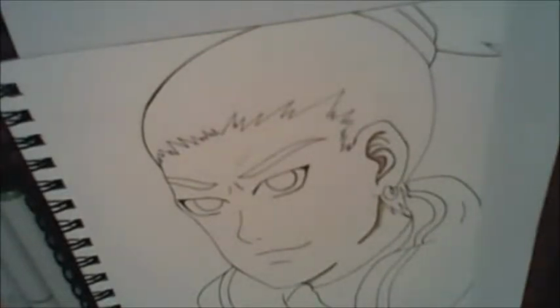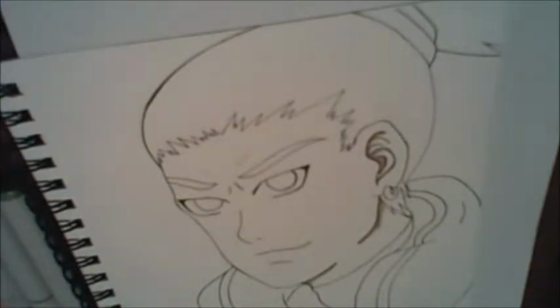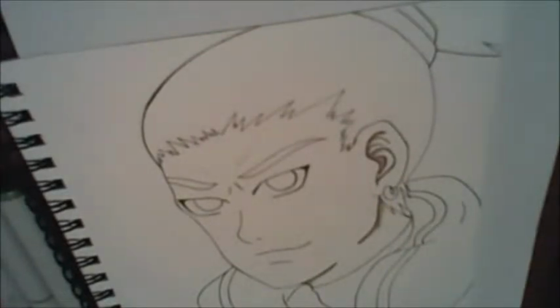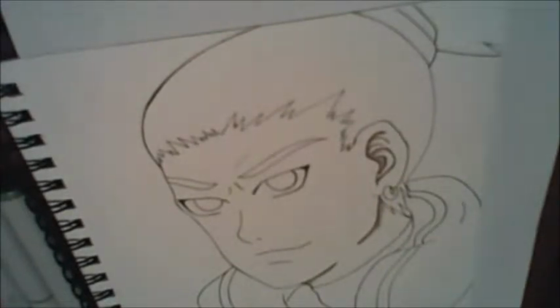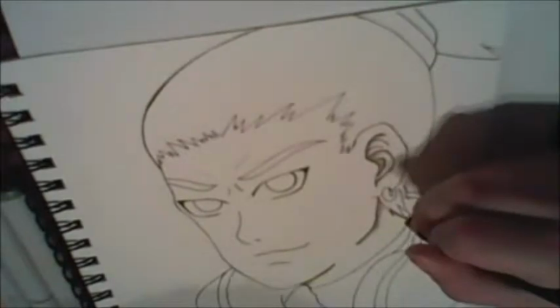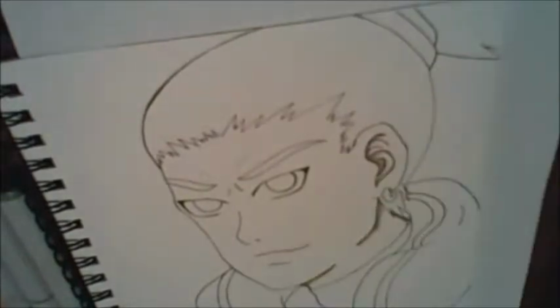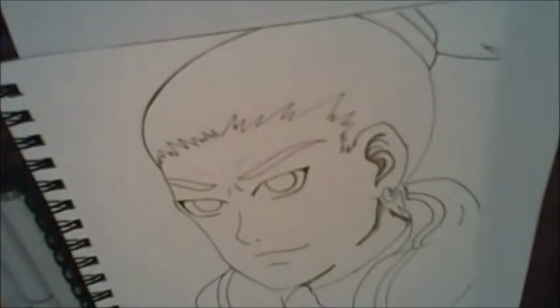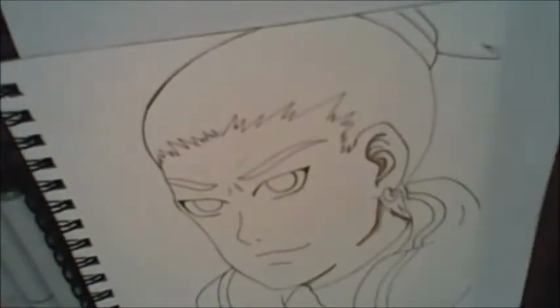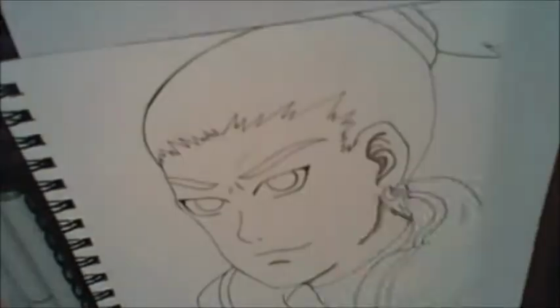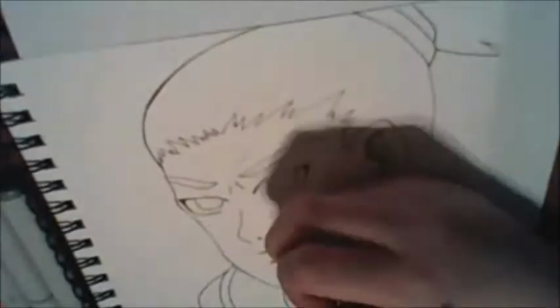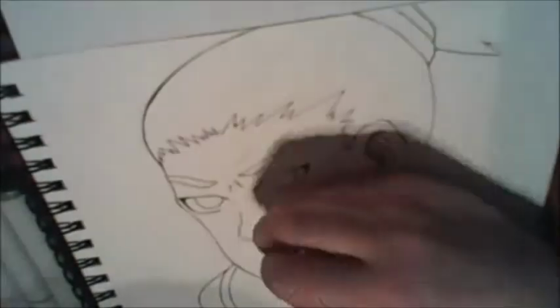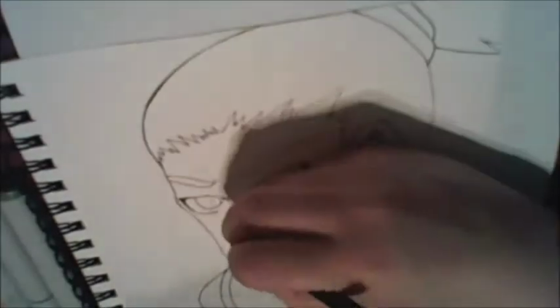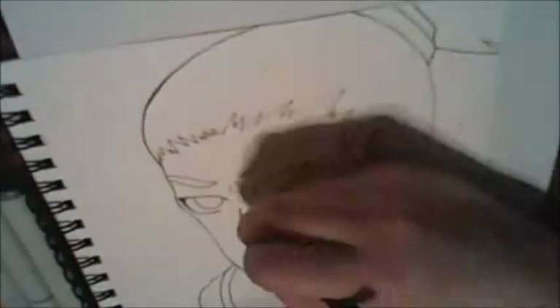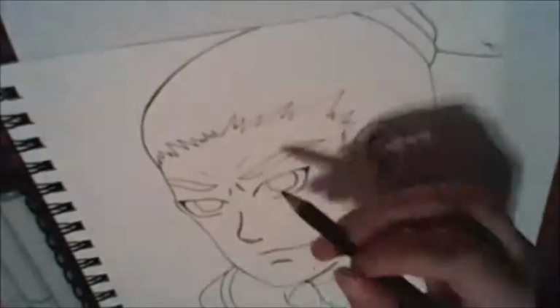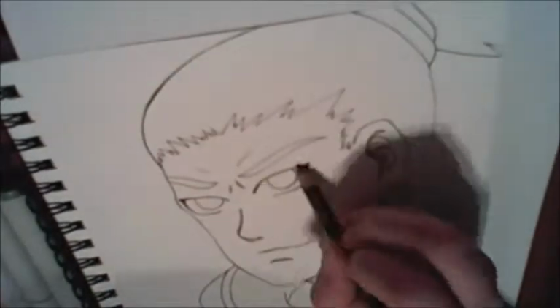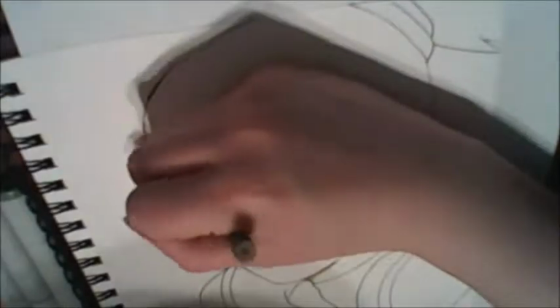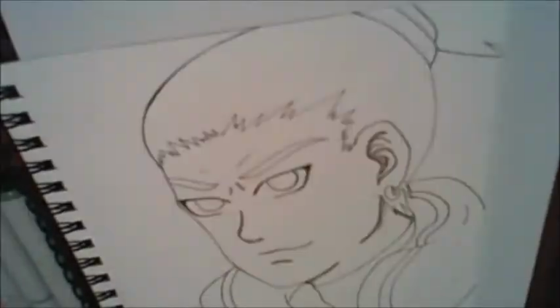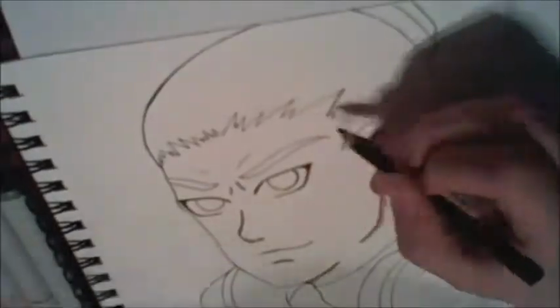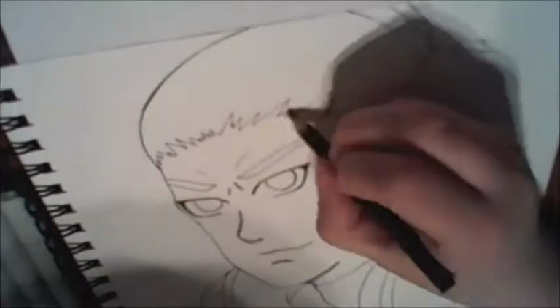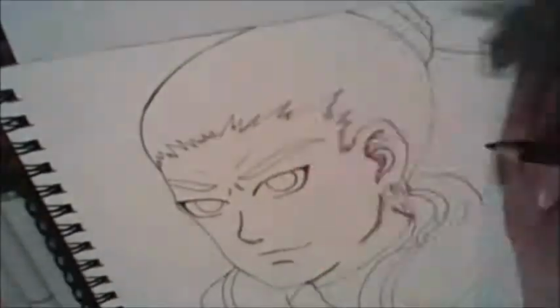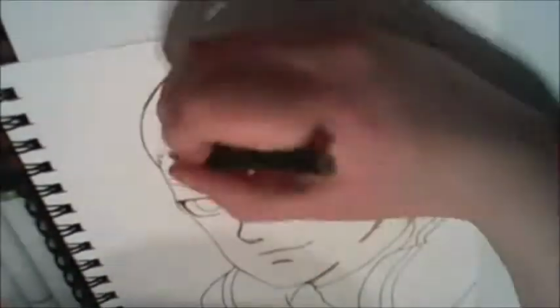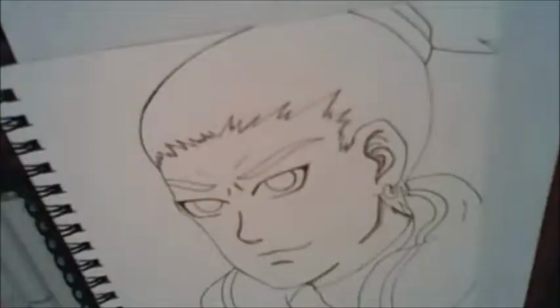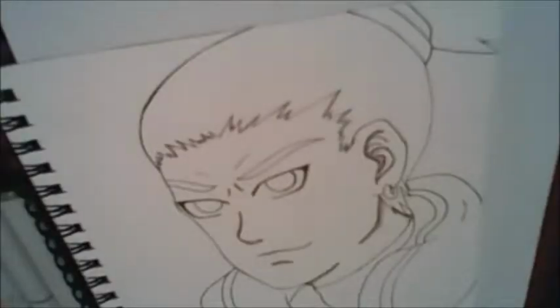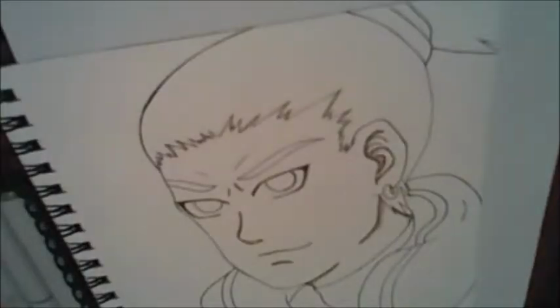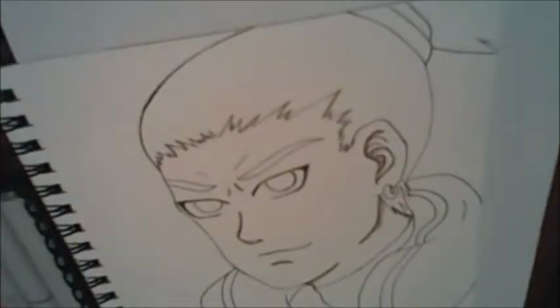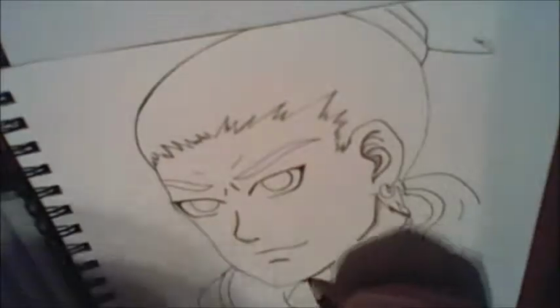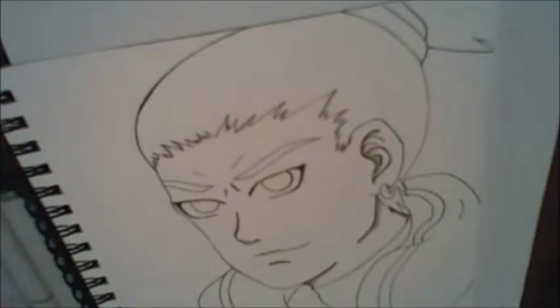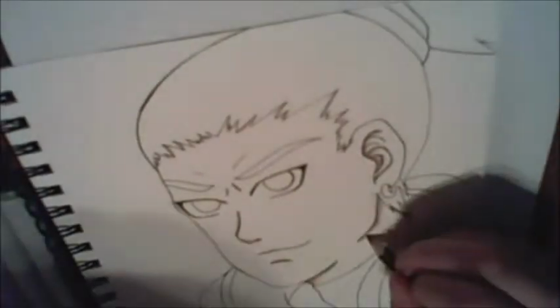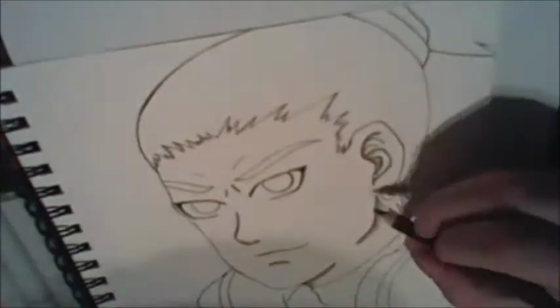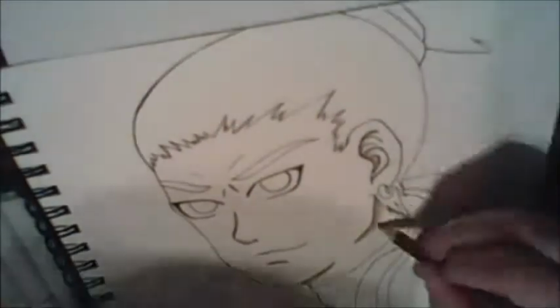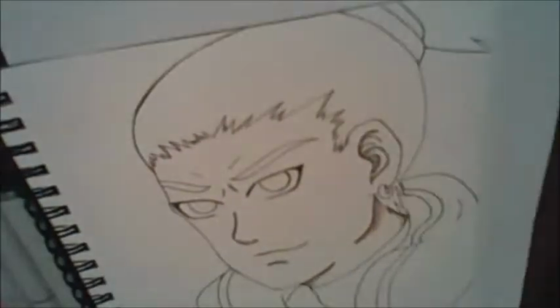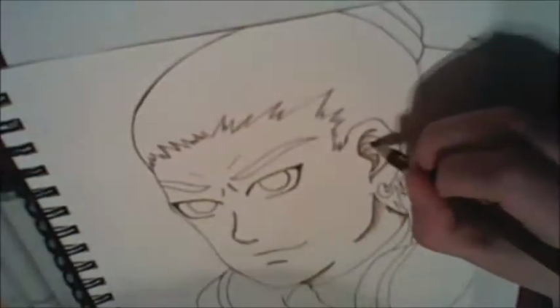I didn't hate it either, but I wasn't satisfied with it, so you get to see kind of part of it done traditionally and part of it done digitally, adding in the background and fixing the hair and stuff.